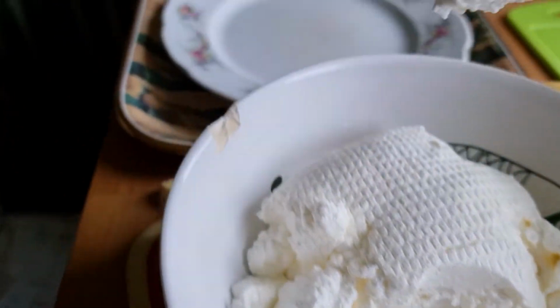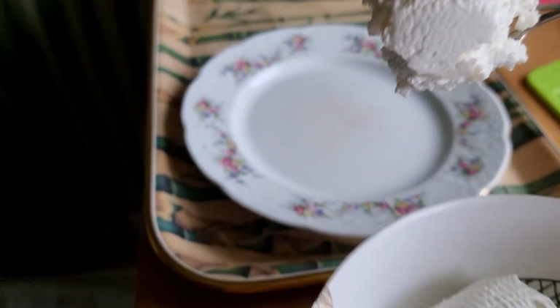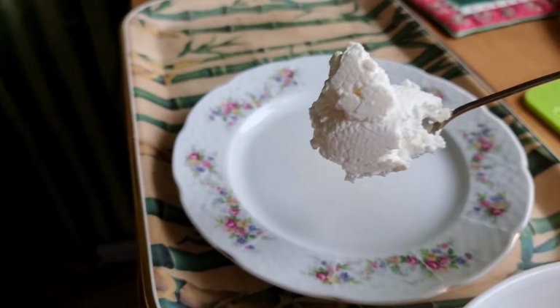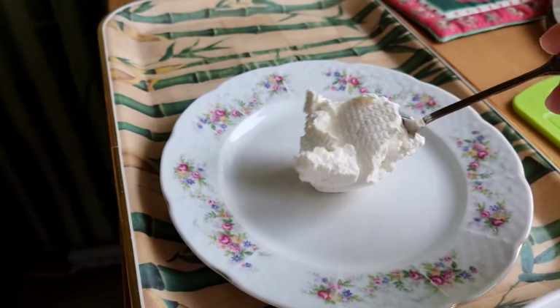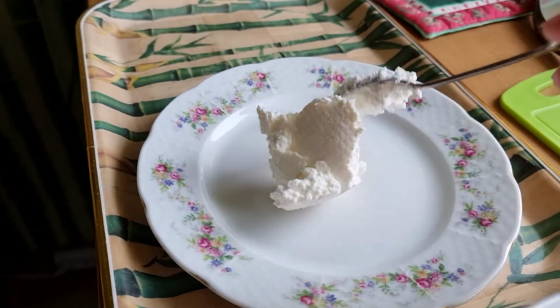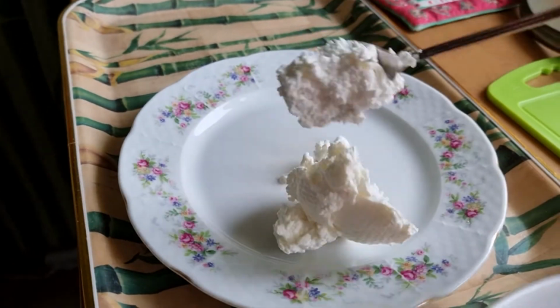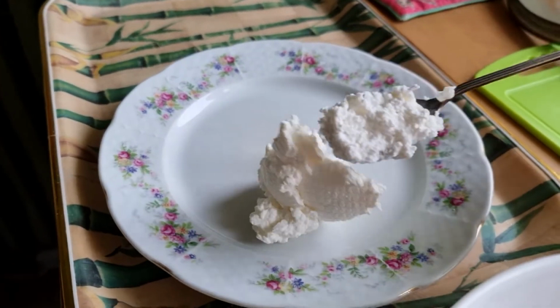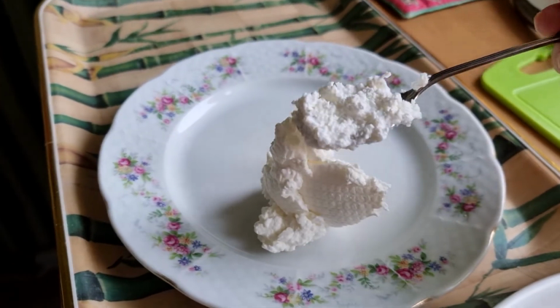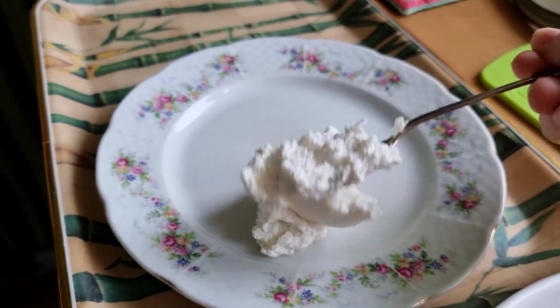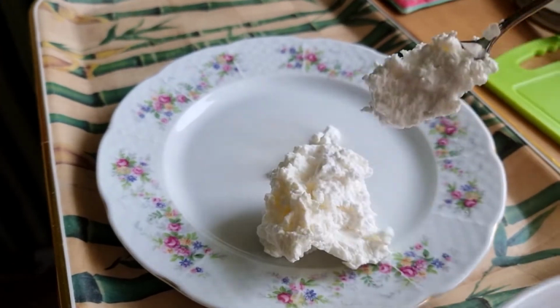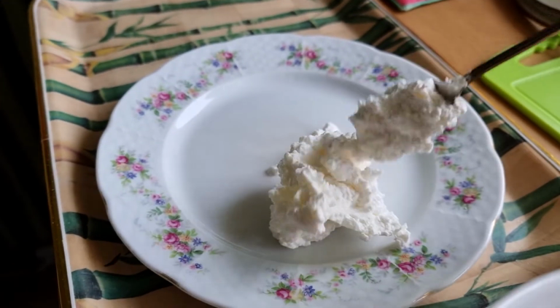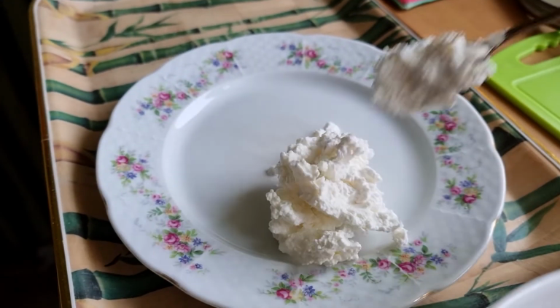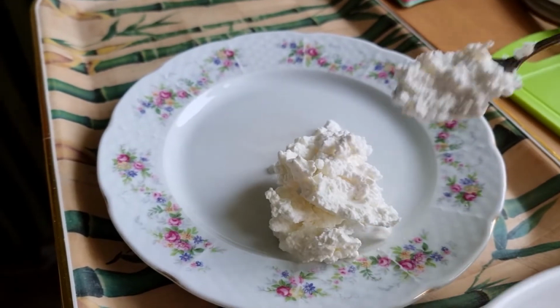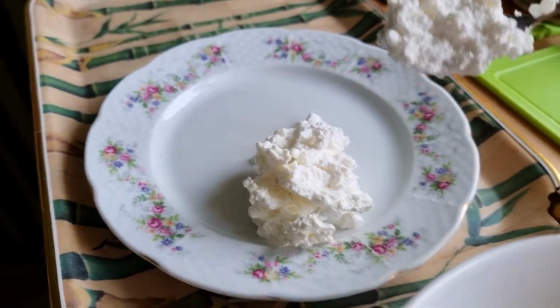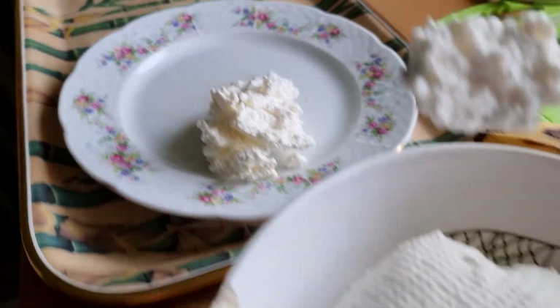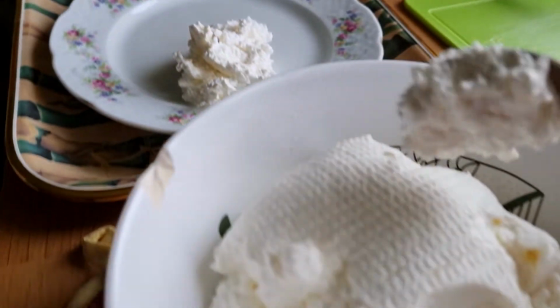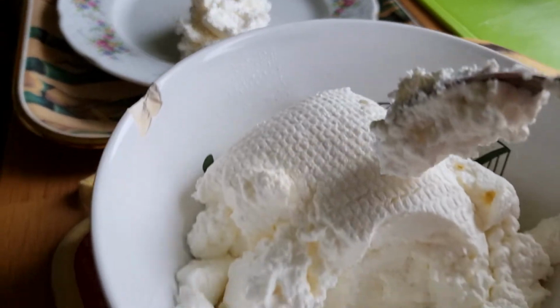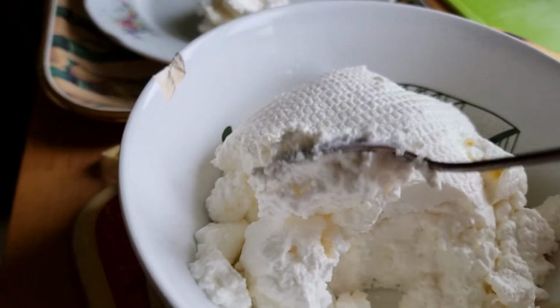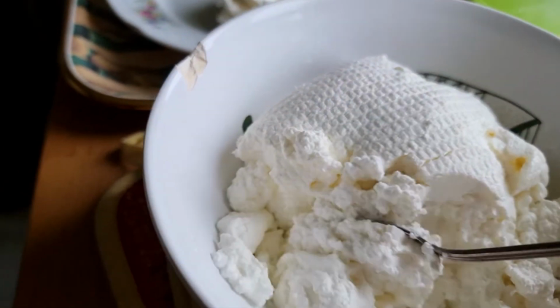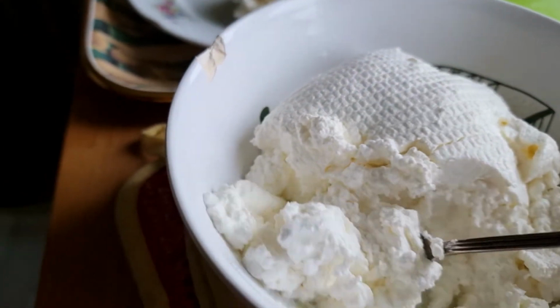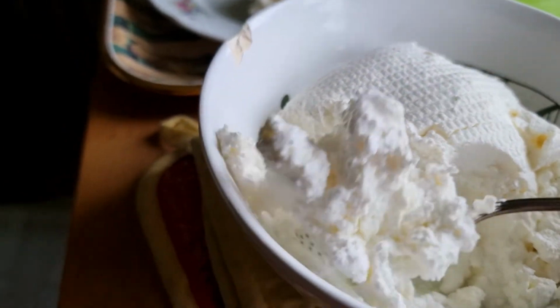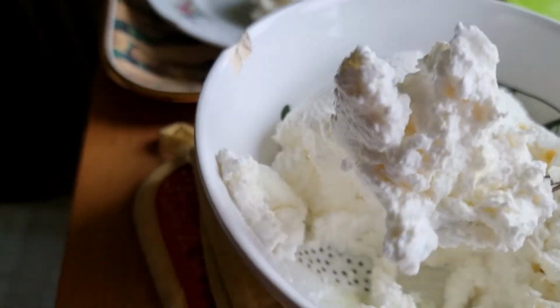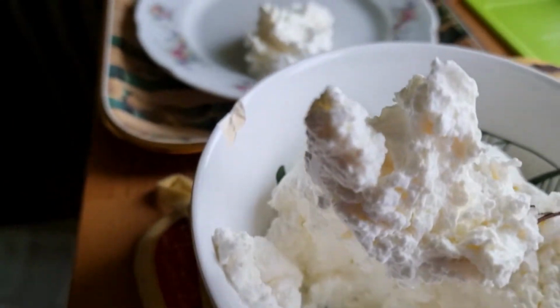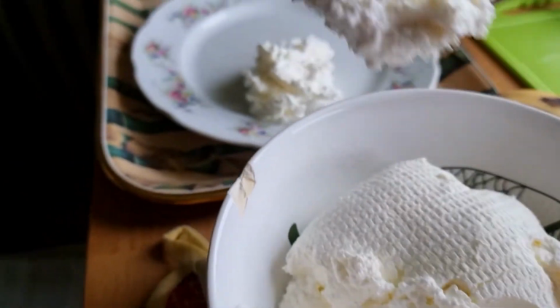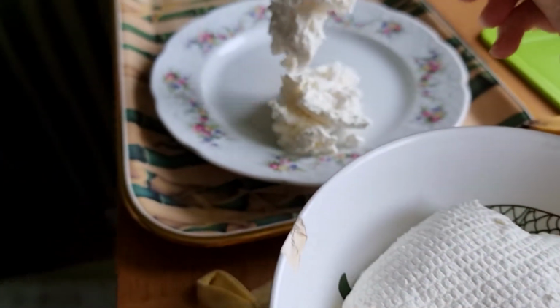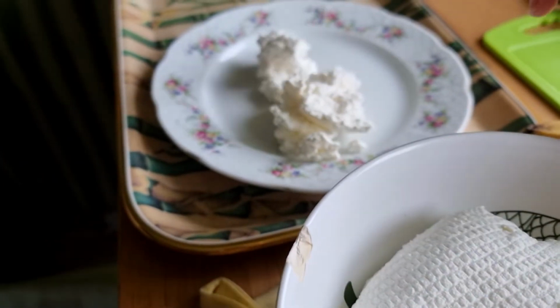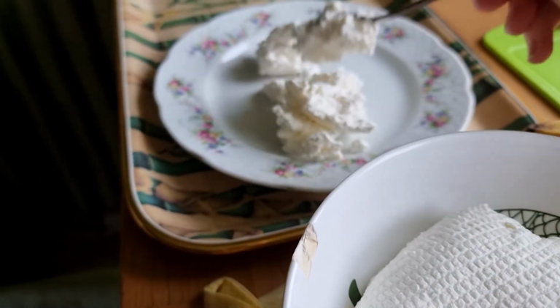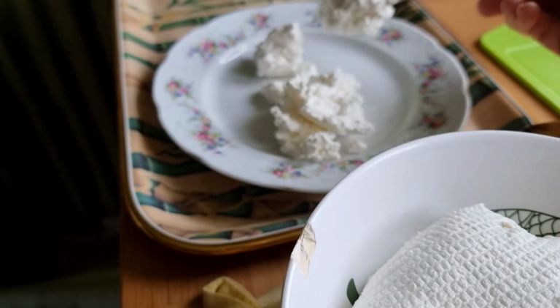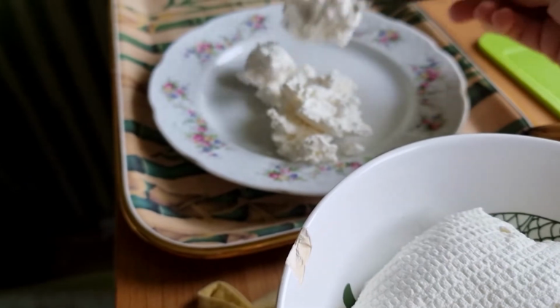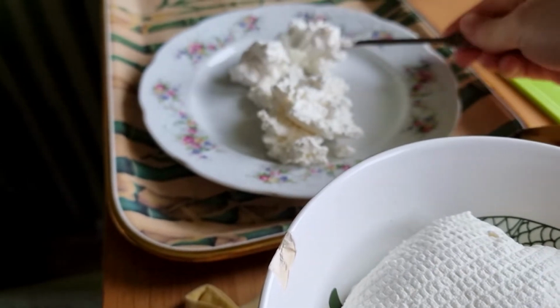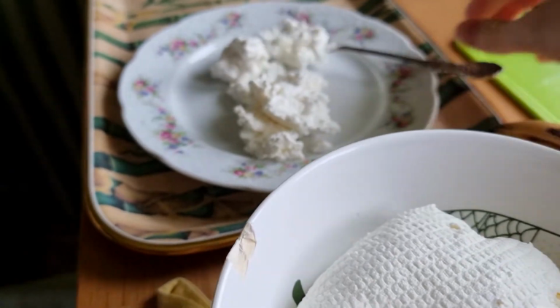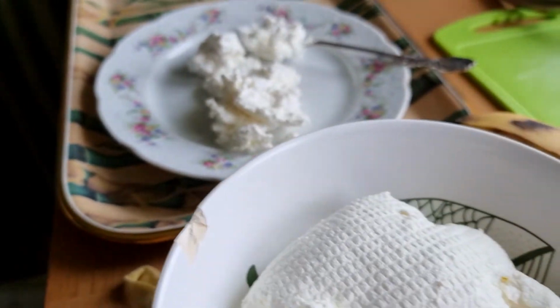Let's summarize. This is the most easy recipe. You just leave milk with a spoon of sour cream at room temperature for one day, and then just remove the extra liquid. As easy as that!